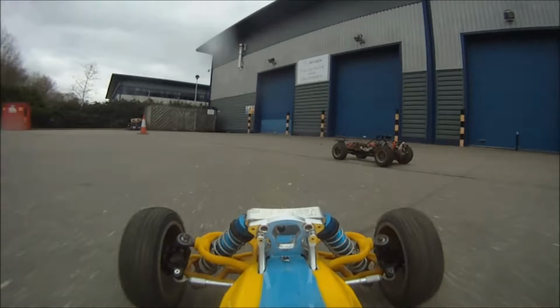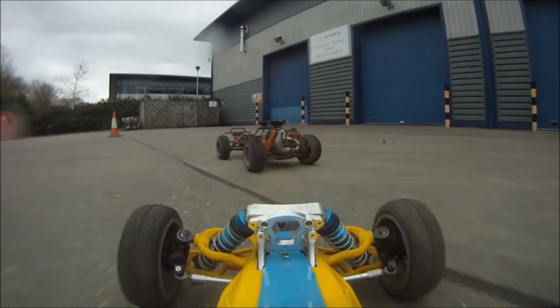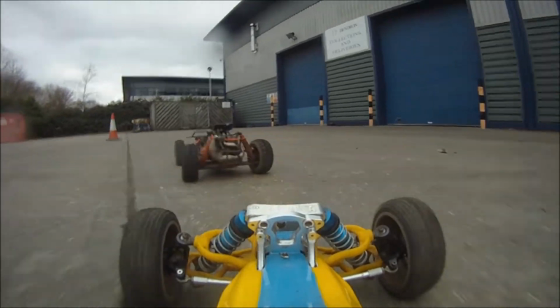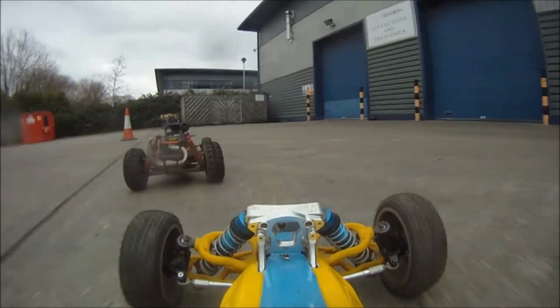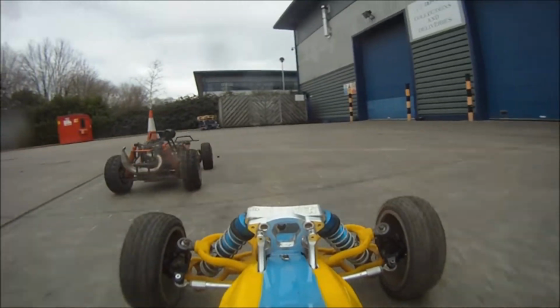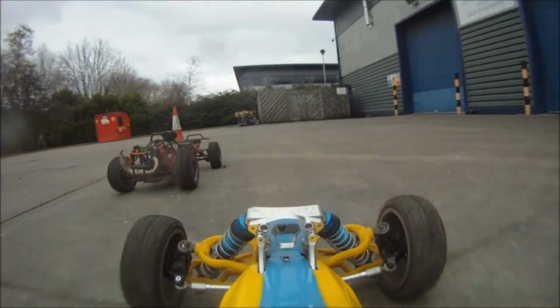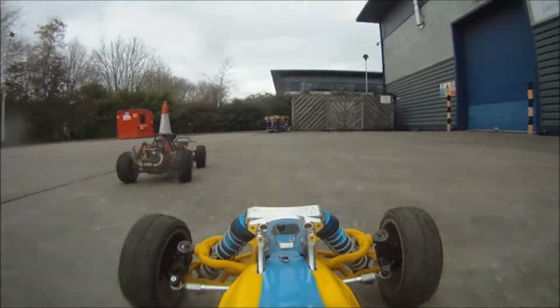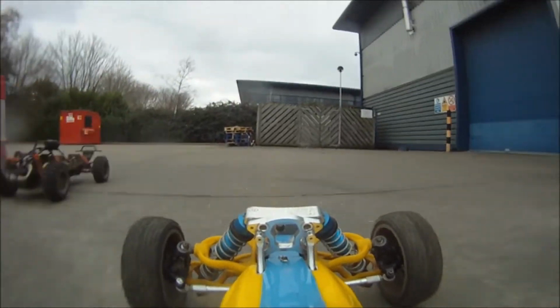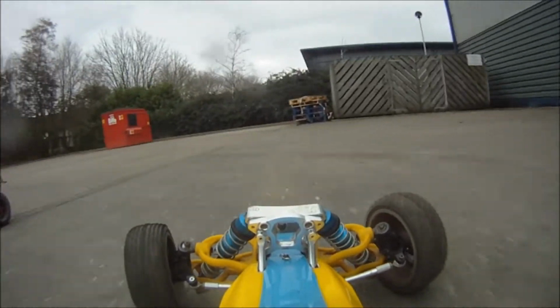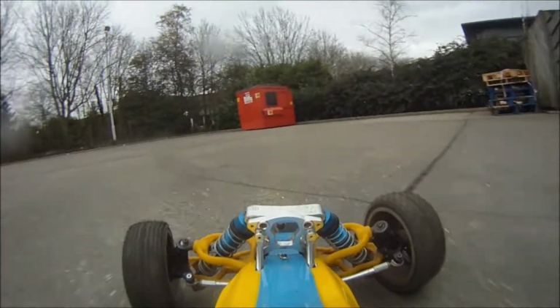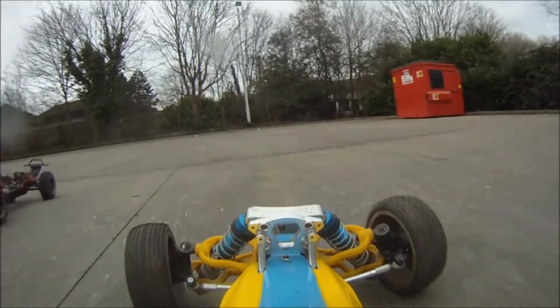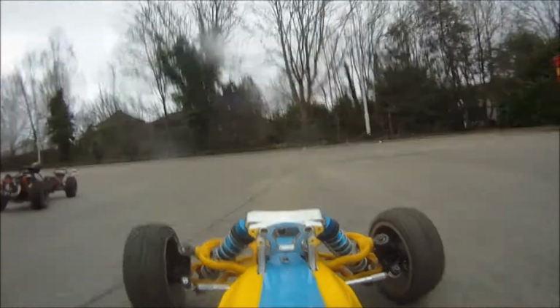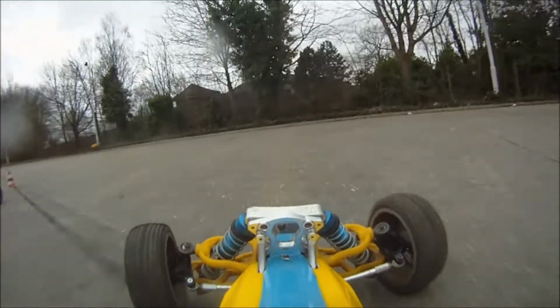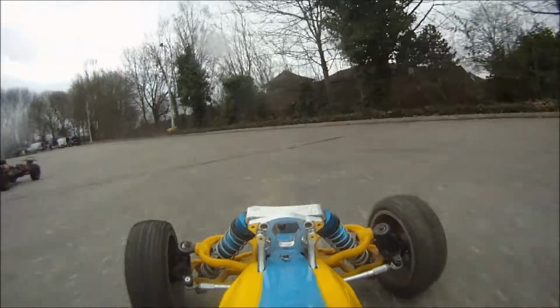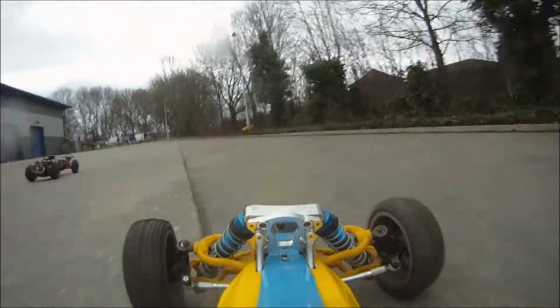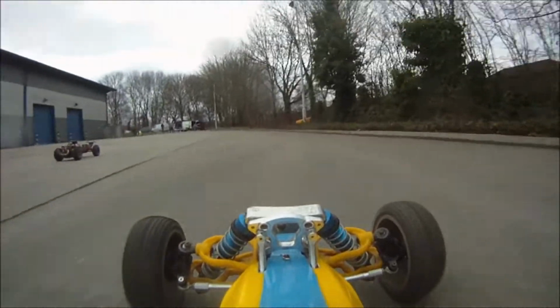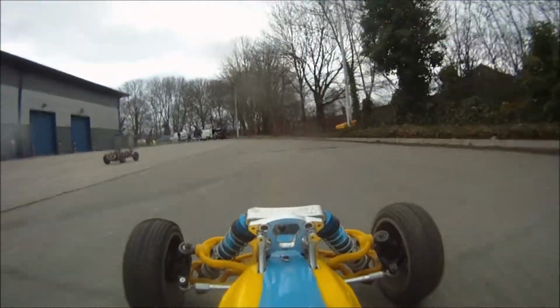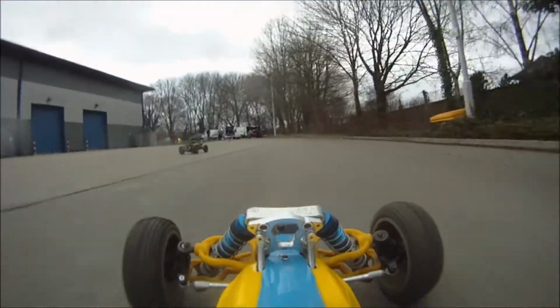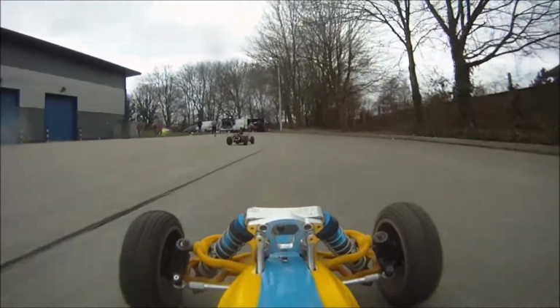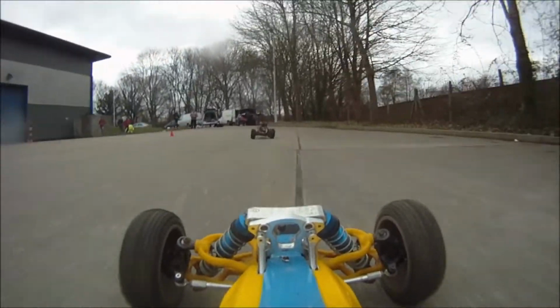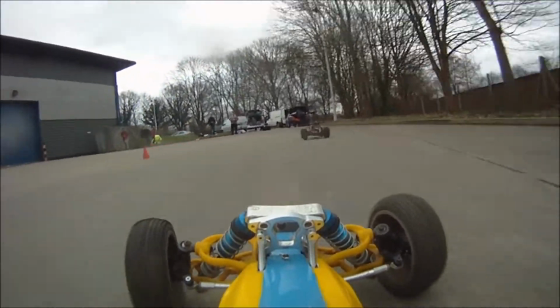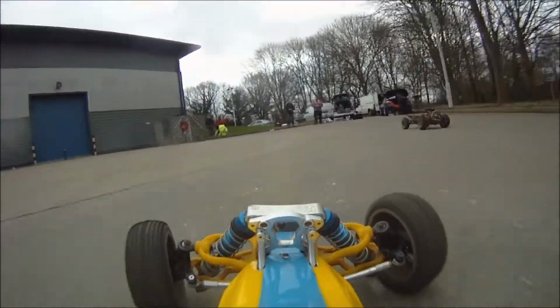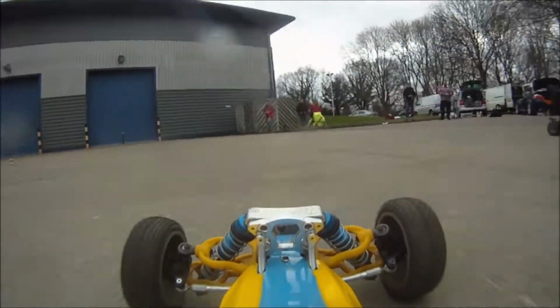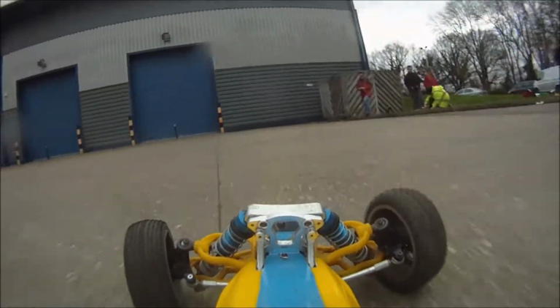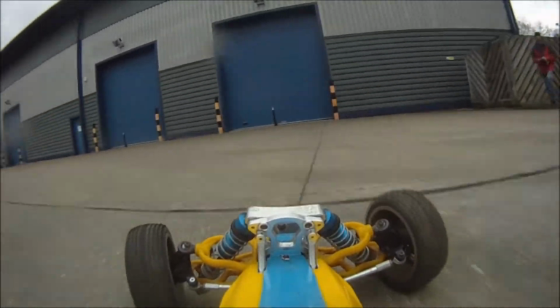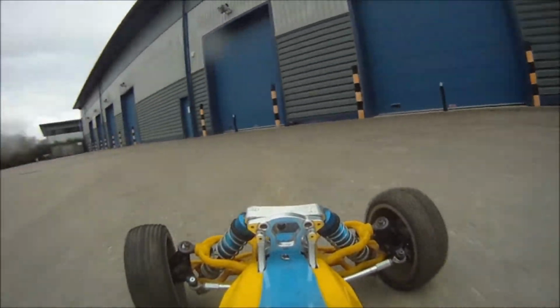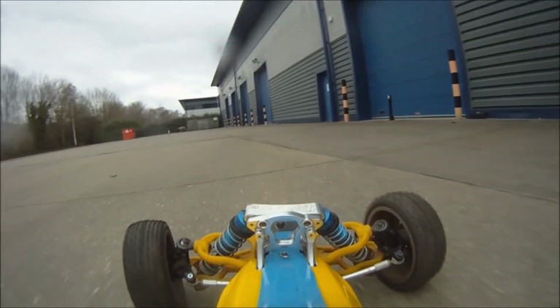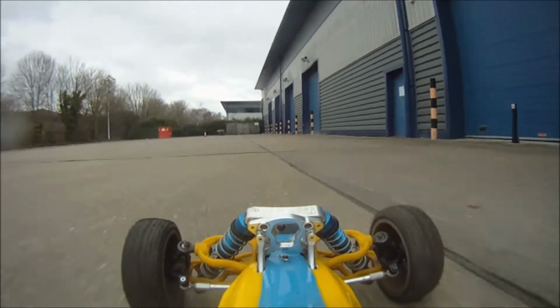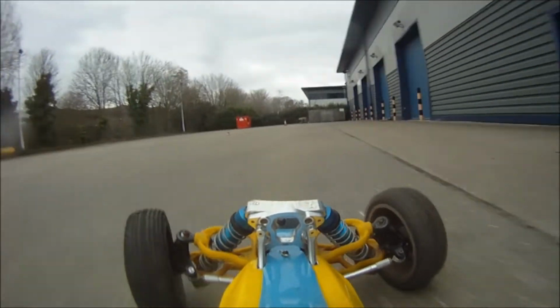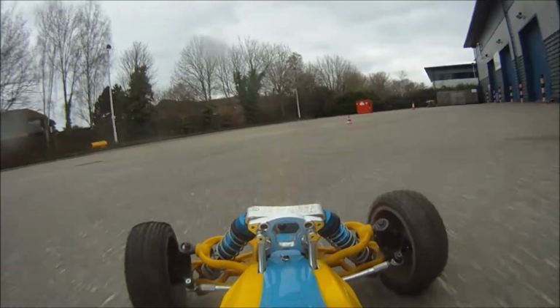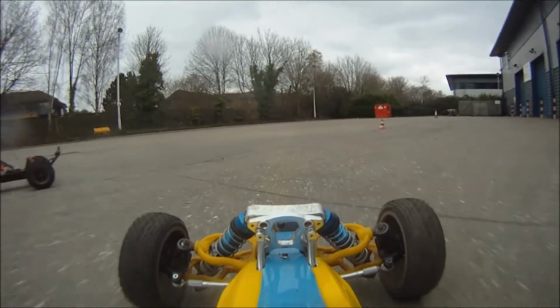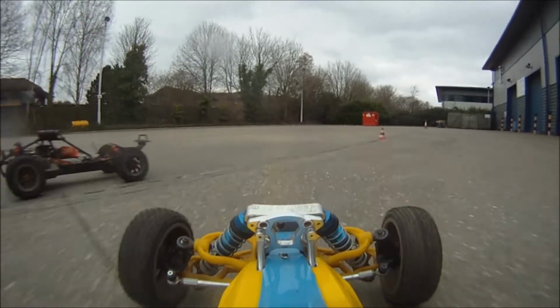I think he was running a 32 or 34cc engine, and once it was tuned, the pair of them were pretty close in speed - very little in it. I think mine handled slightly better because being the B it sat just that little bit lower.